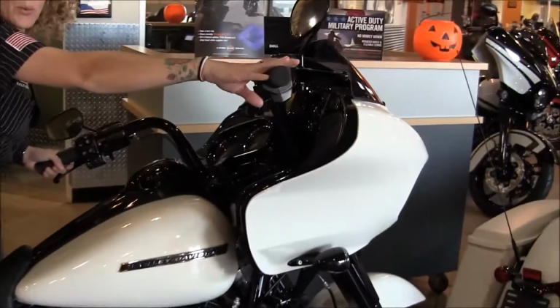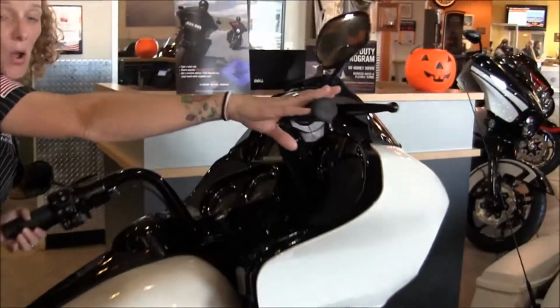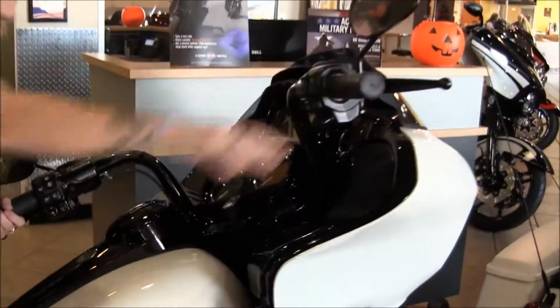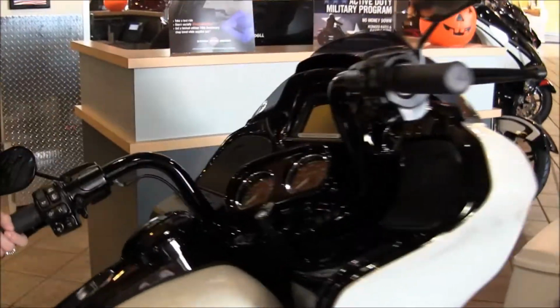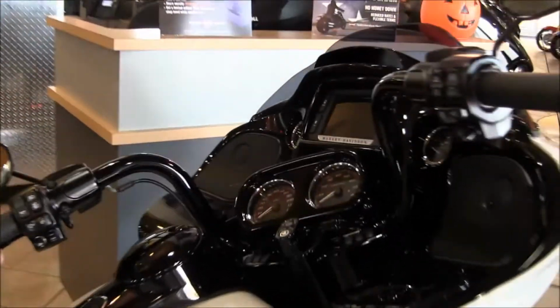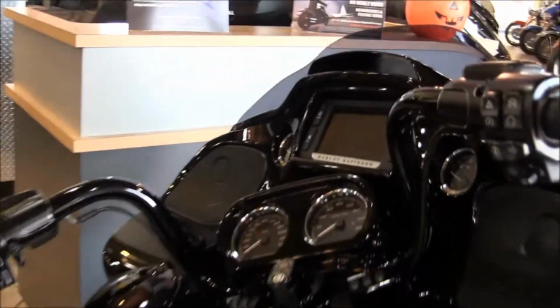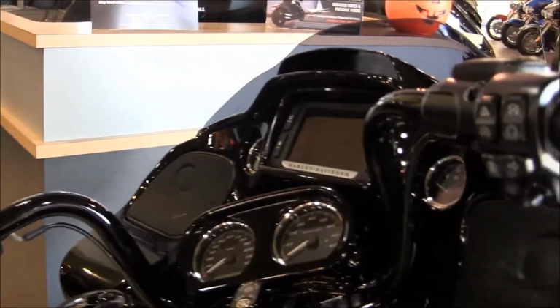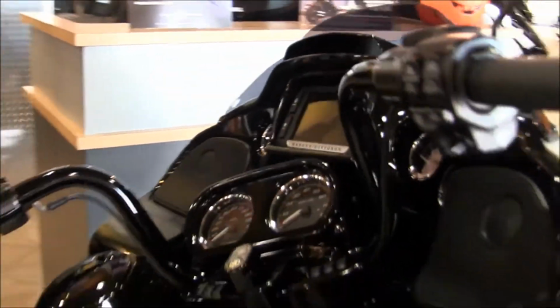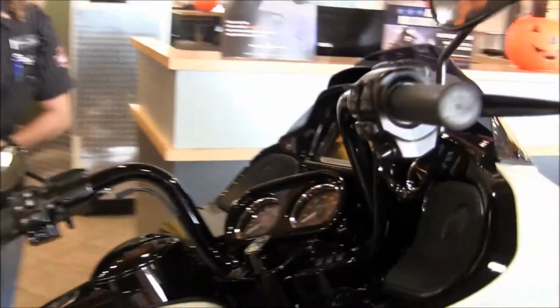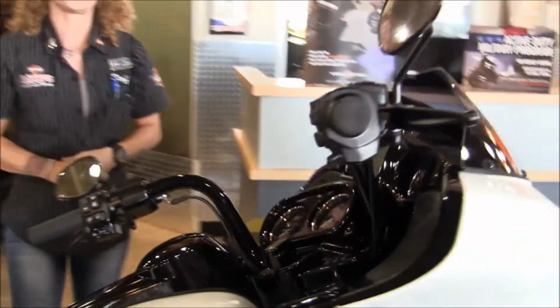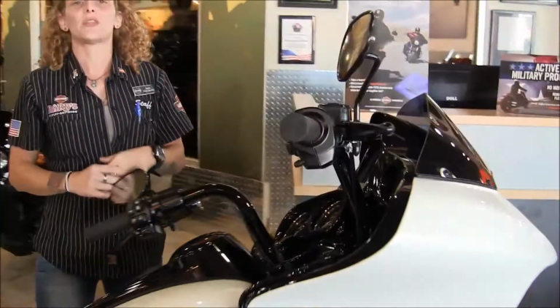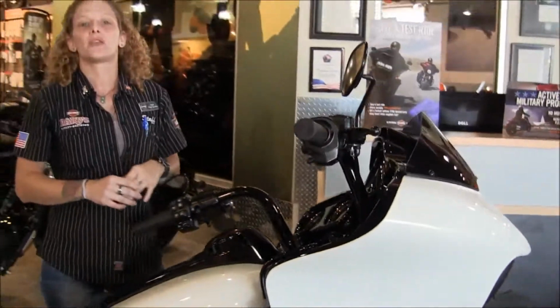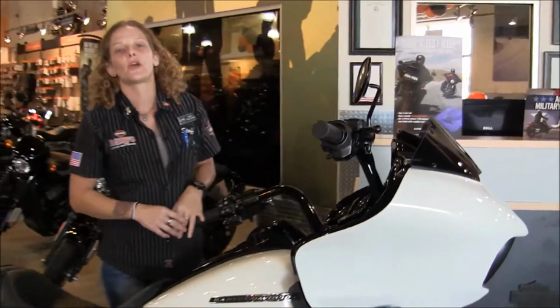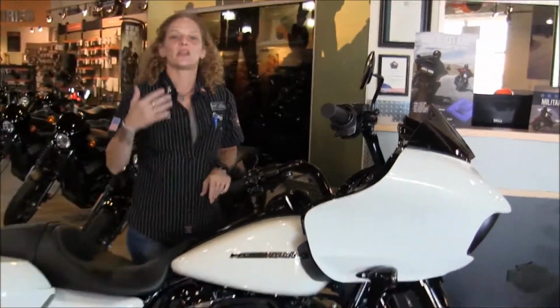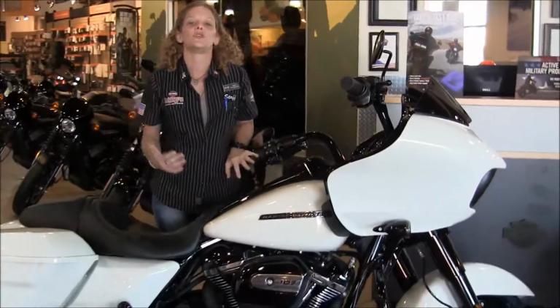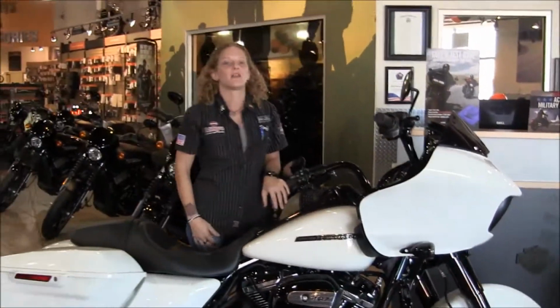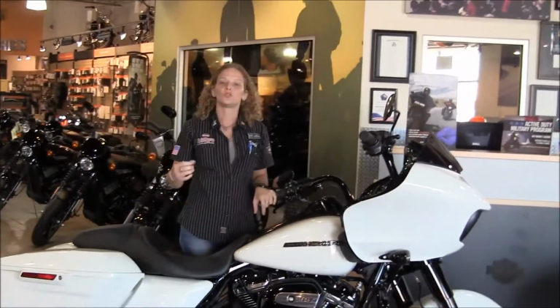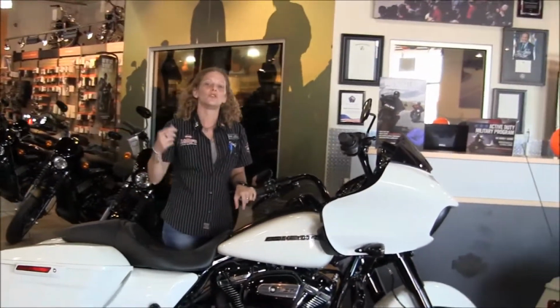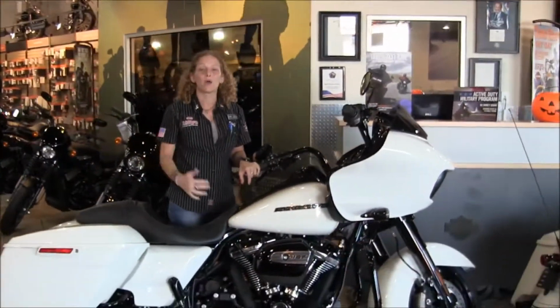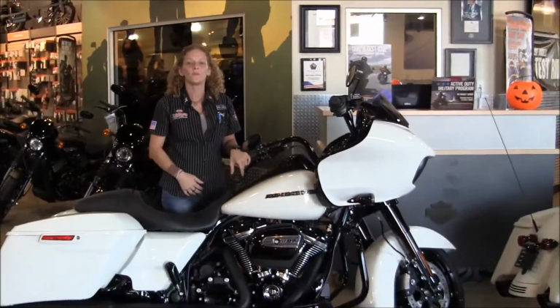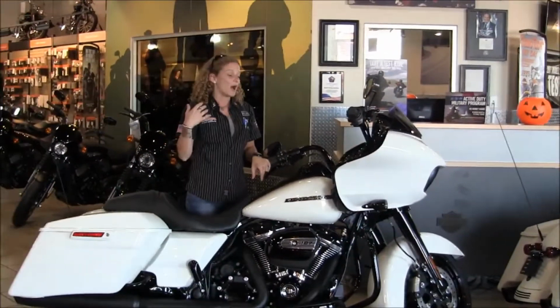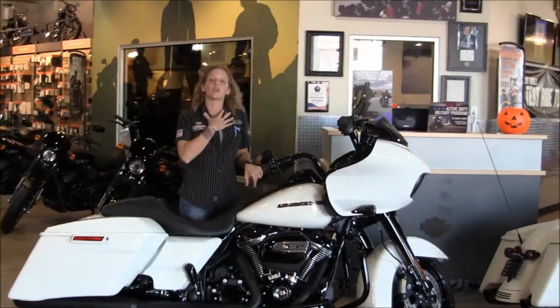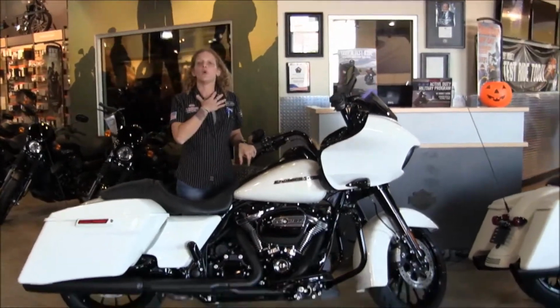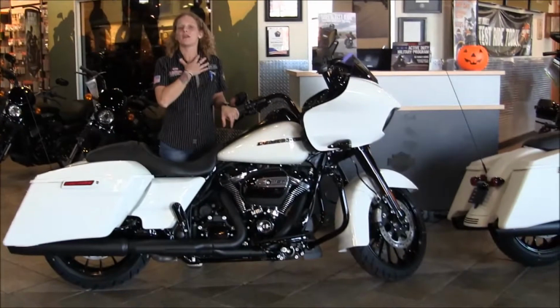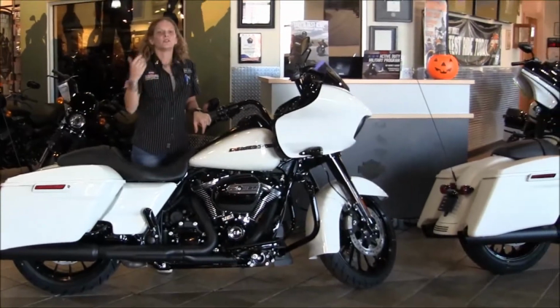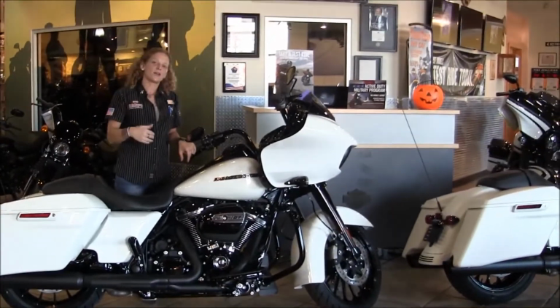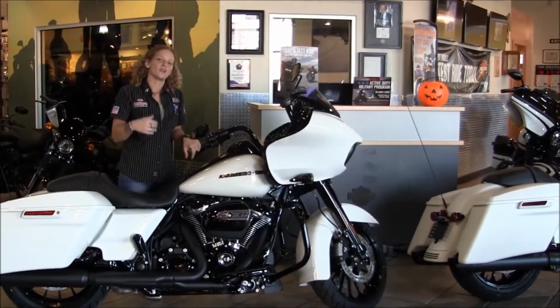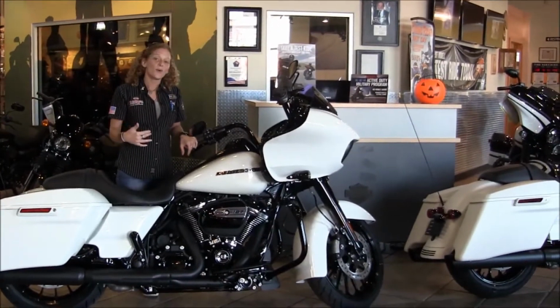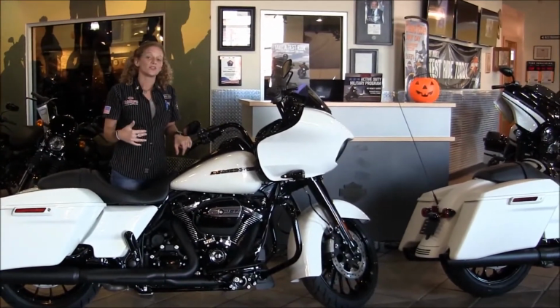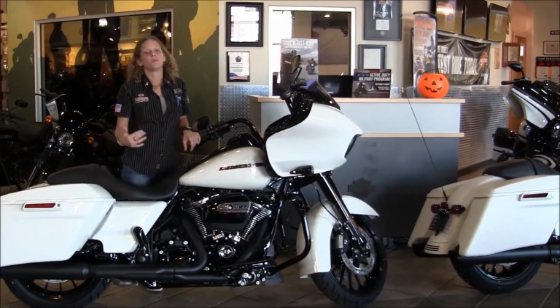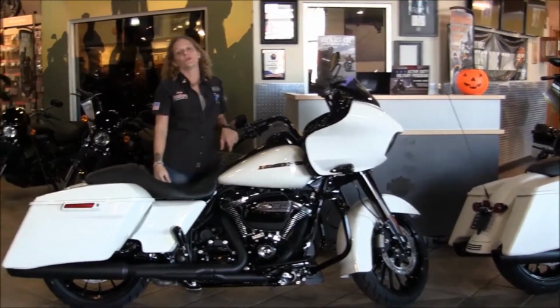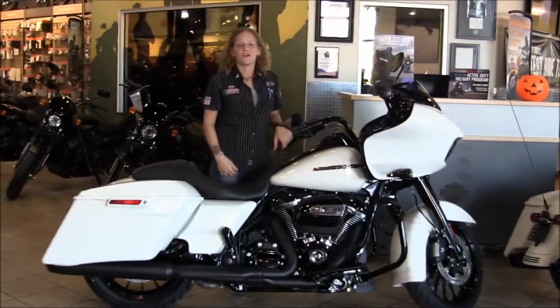This is the way to go. So come on in. If you haven't ridden this new motor yet, the 107 Milwaukee 8 motor, I can't say enough good things about it. It is smooth, it's powerful. I myself am hooked on it, so you got to come on in and ride one of these and you will be too.